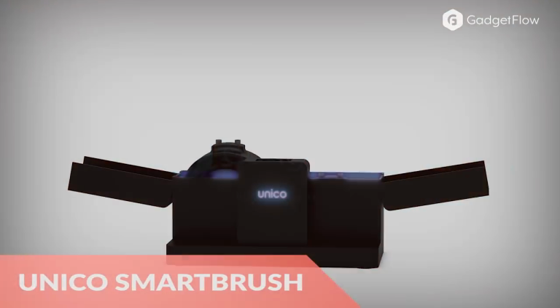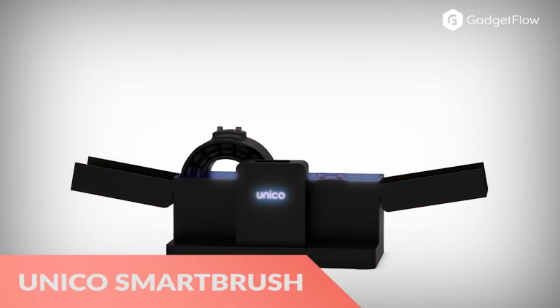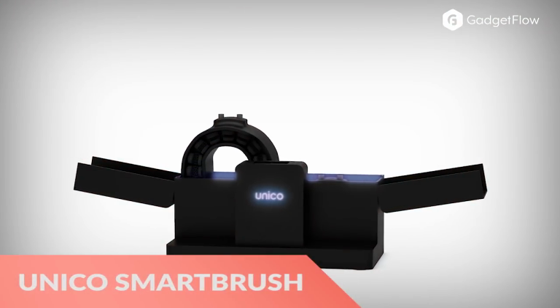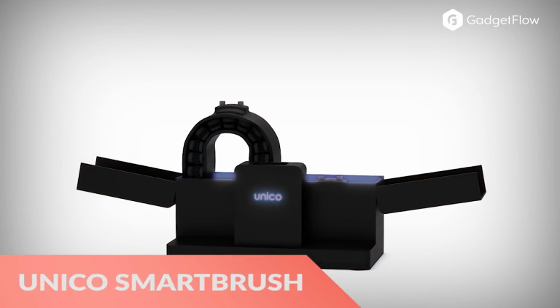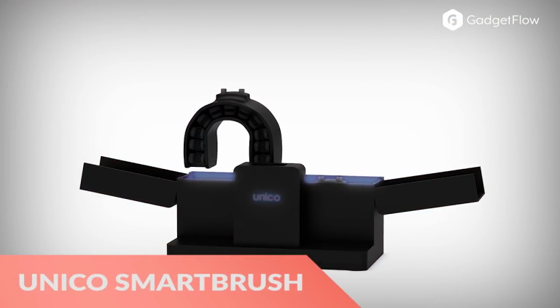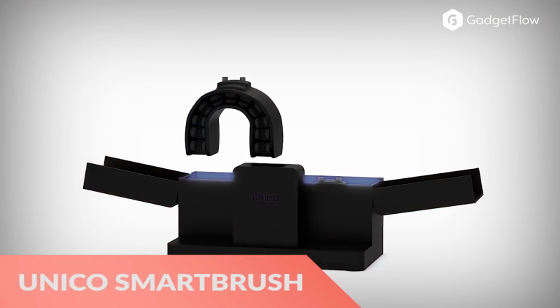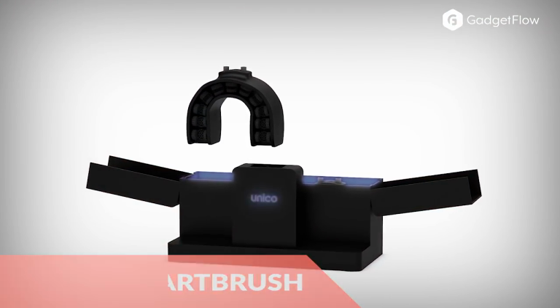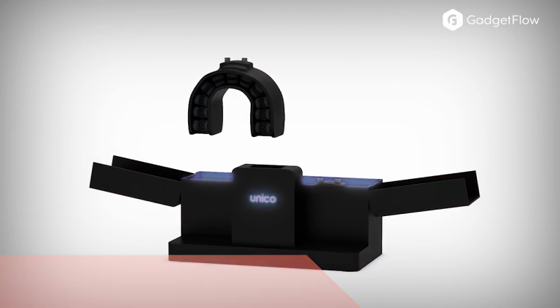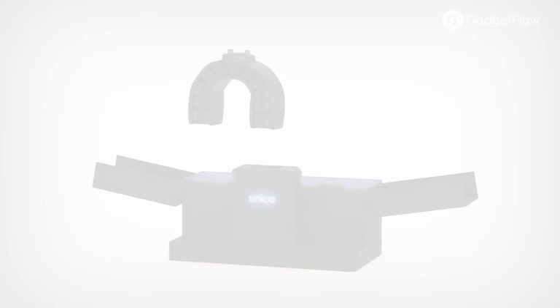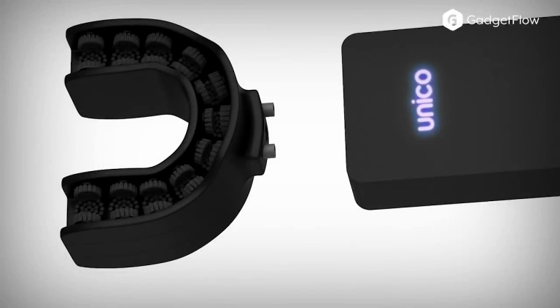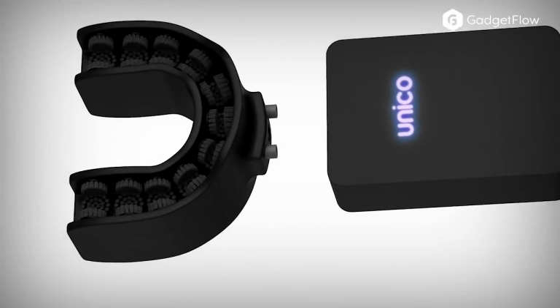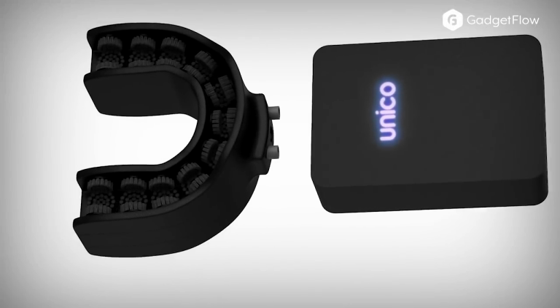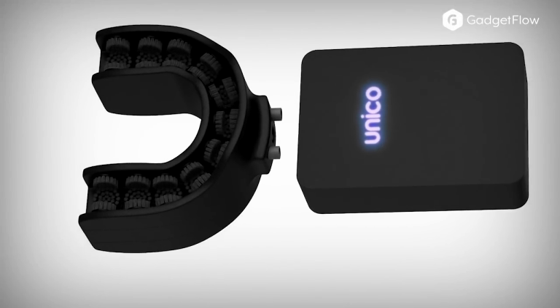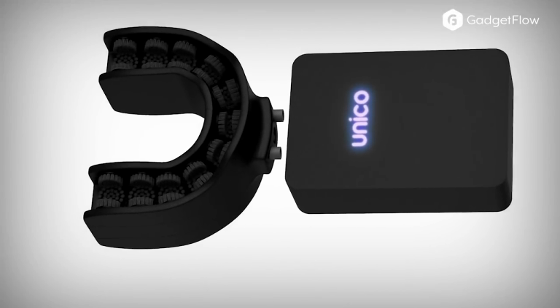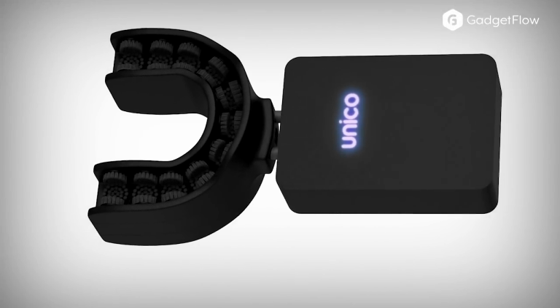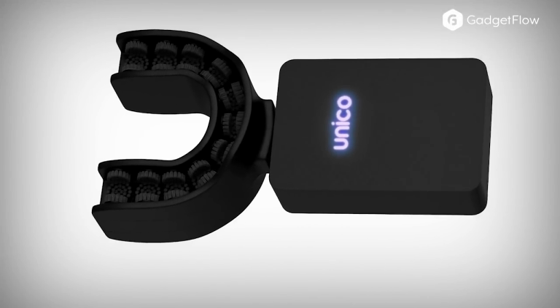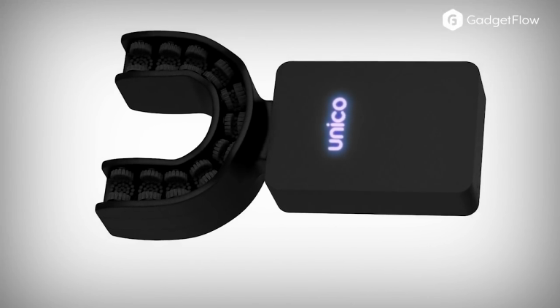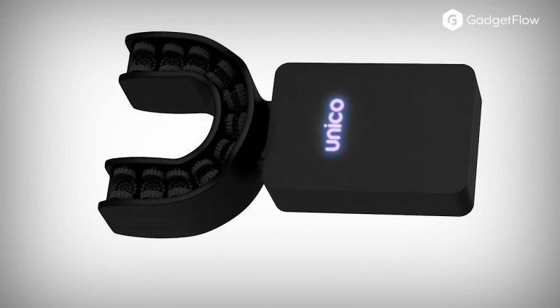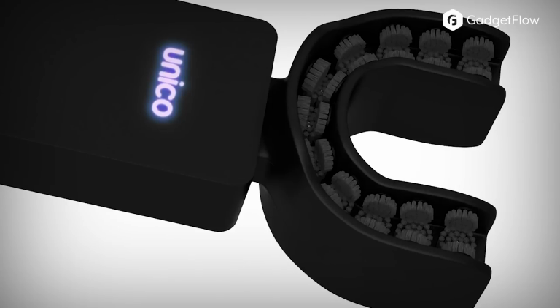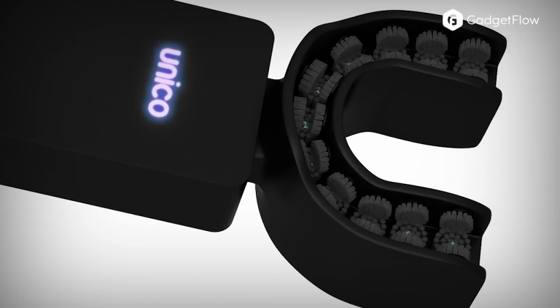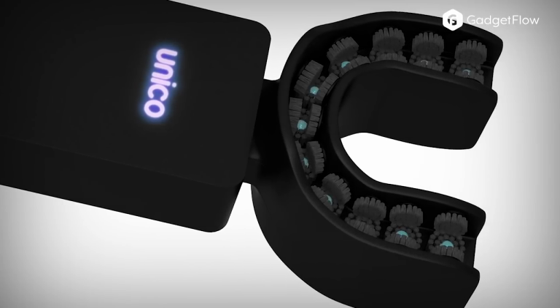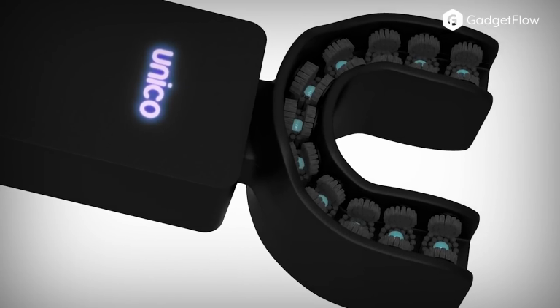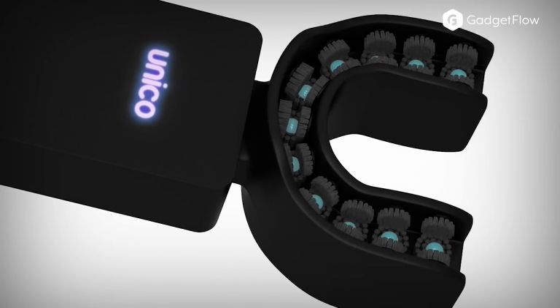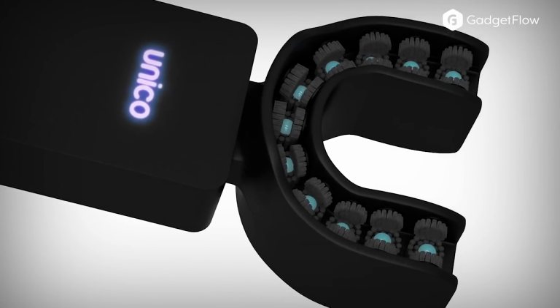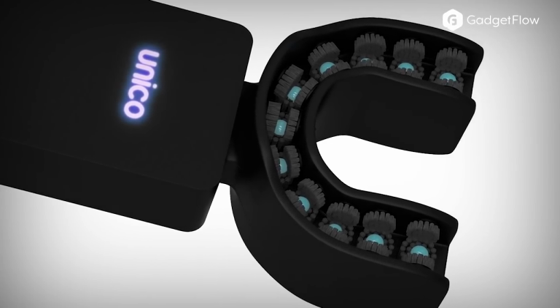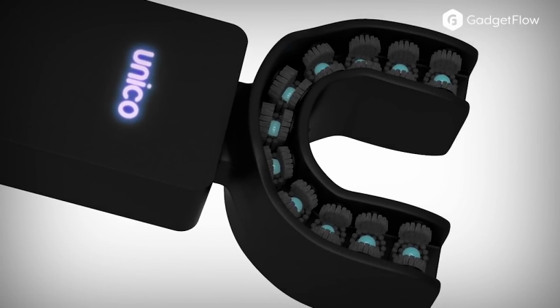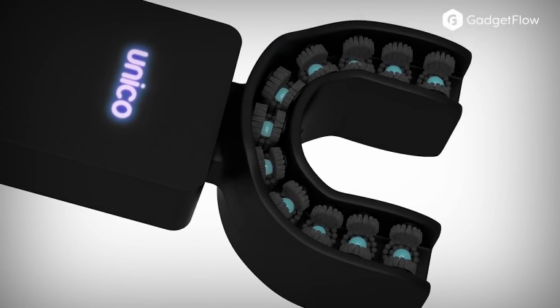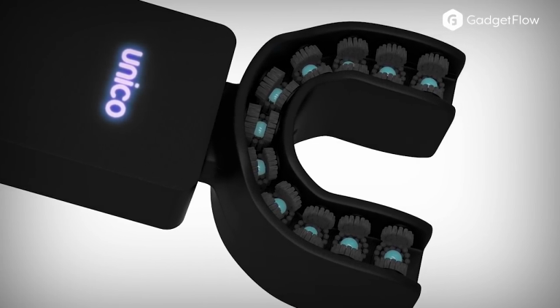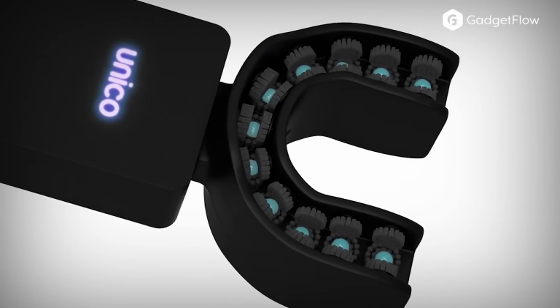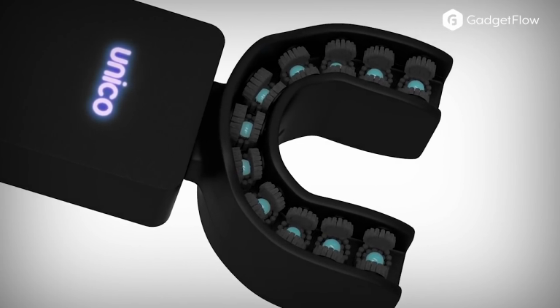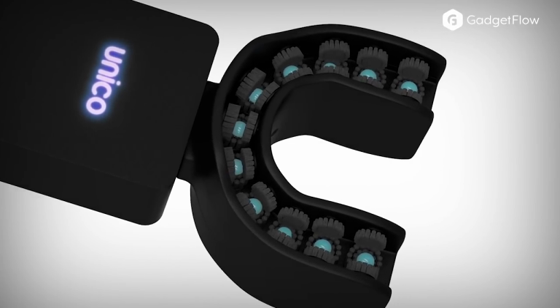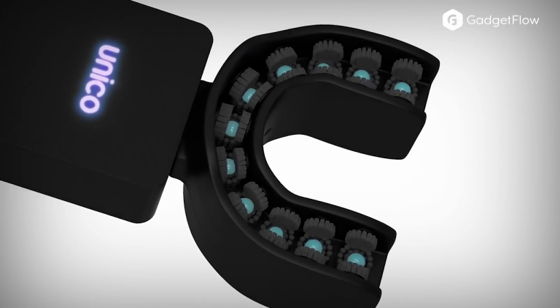Hi there, this is Wes with the Gadget Flow and today we are showcasing the Unico Smart Brush. Unico cleans all exposed tooth surfaces simultaneously and dramatically reduces the time it takes to clean your teeth.